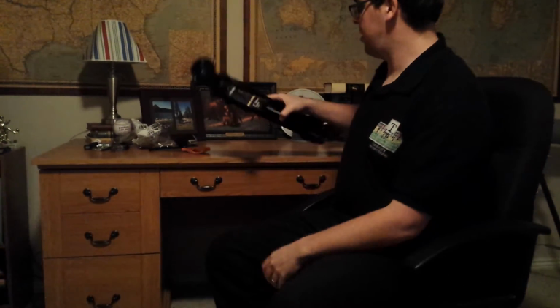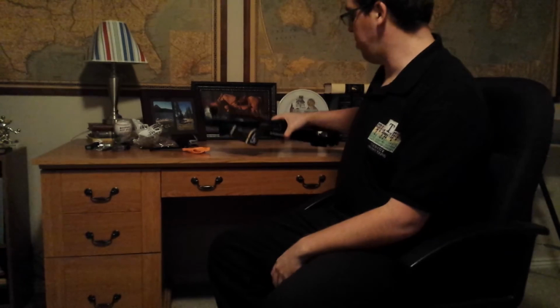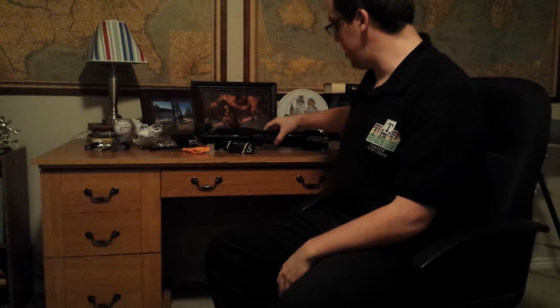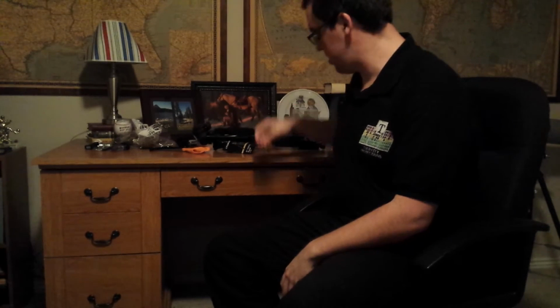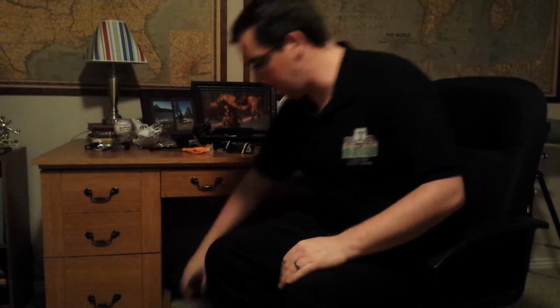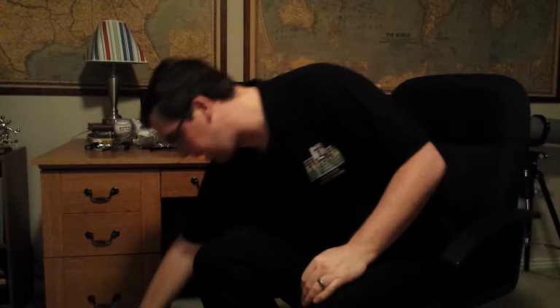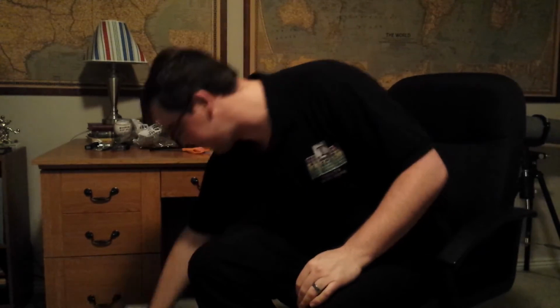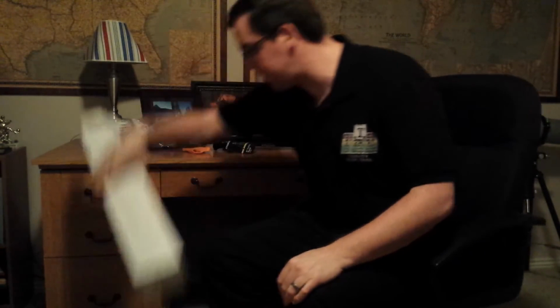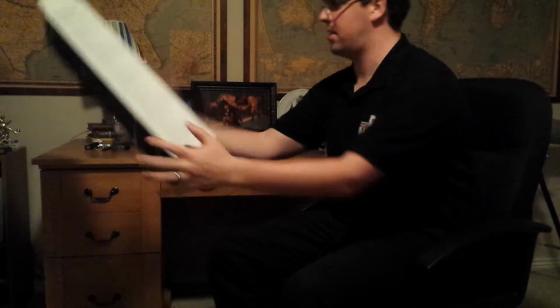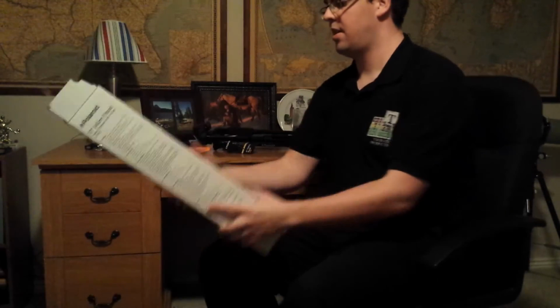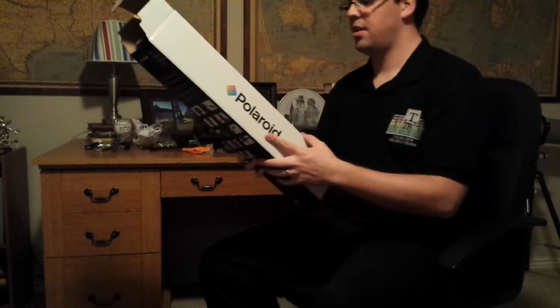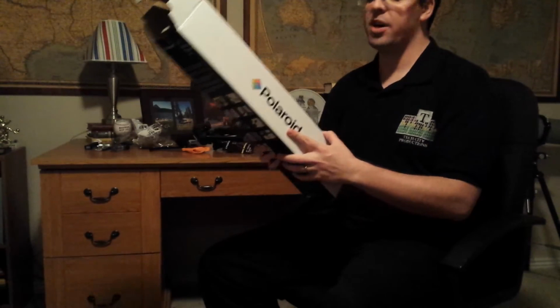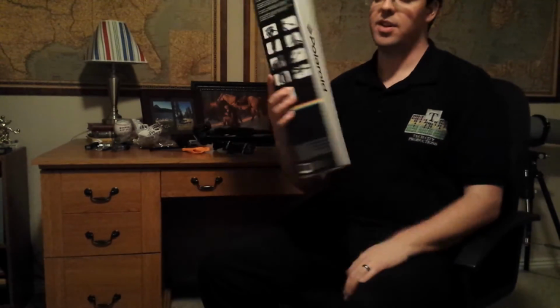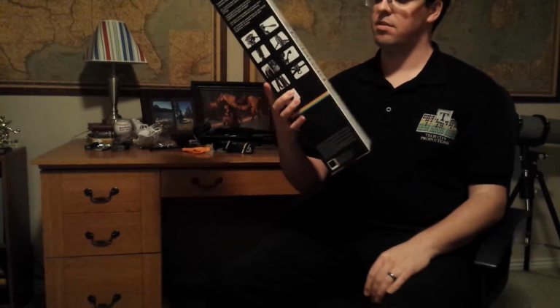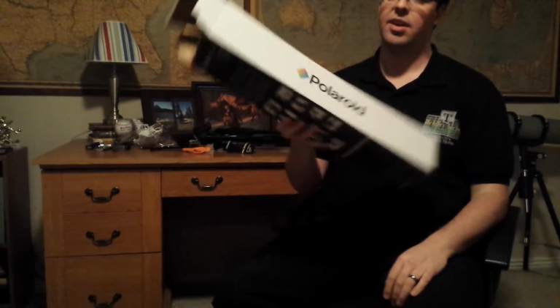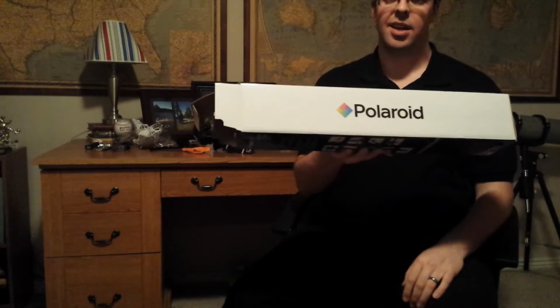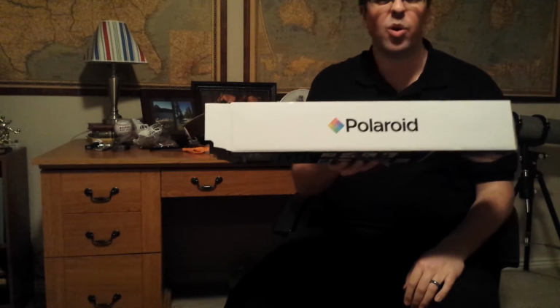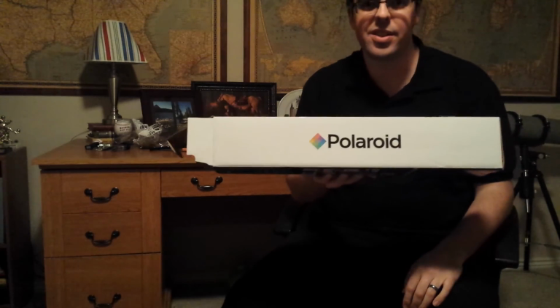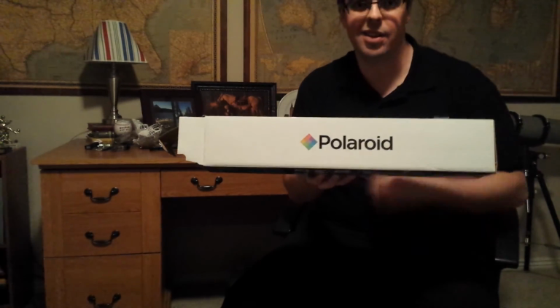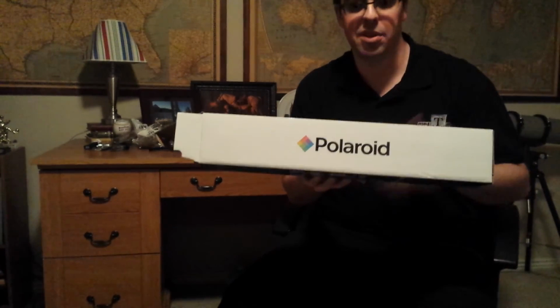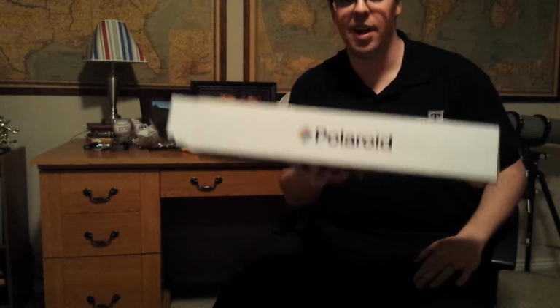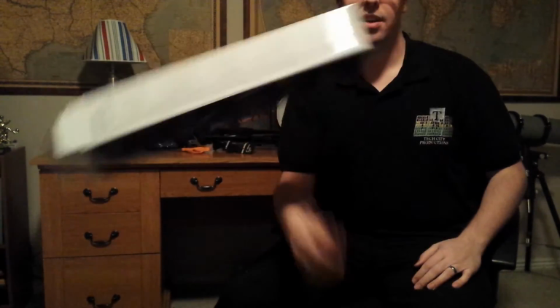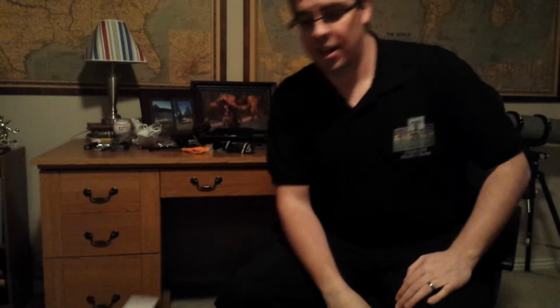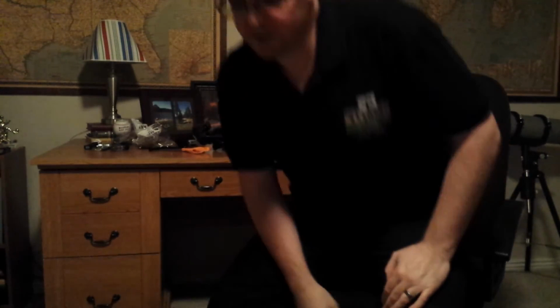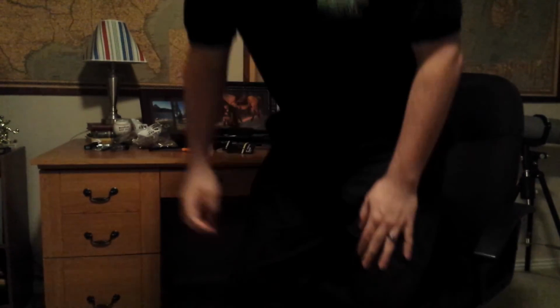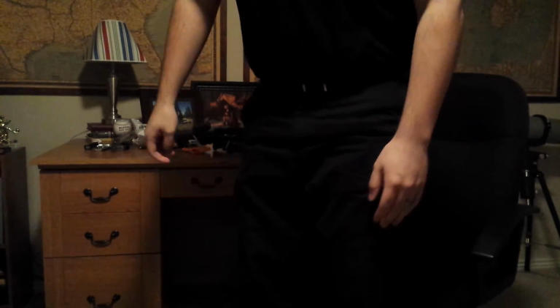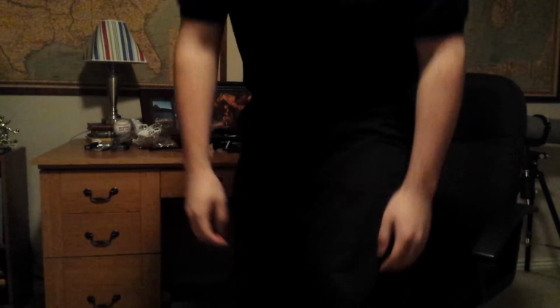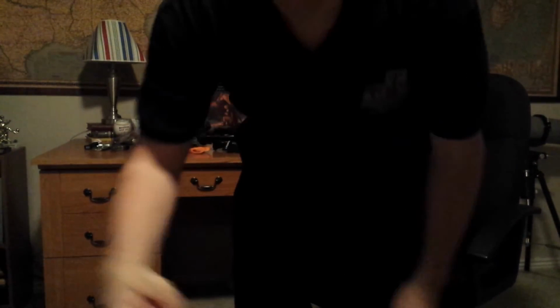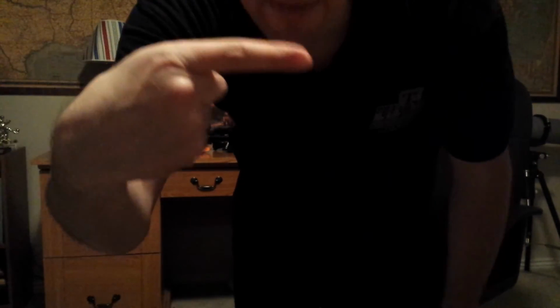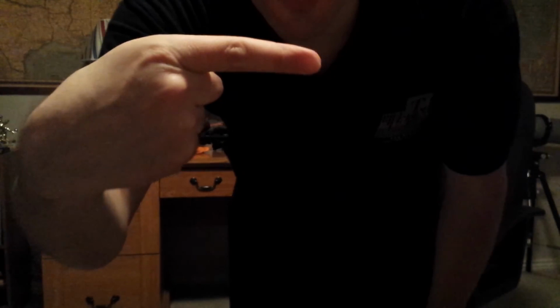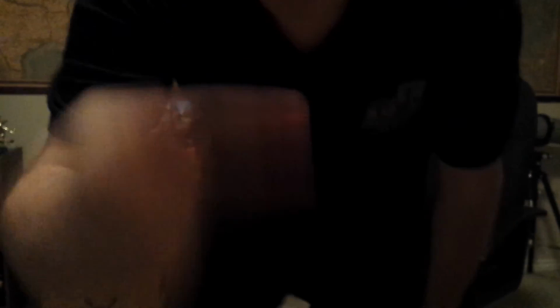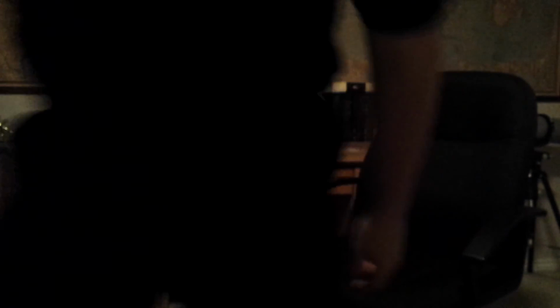That's the Polaroid Tripod 57-inch unboxing video. Polaroid's still around, believe it or not. Now let us make equipment. Subscribe to this channel. Thanks!